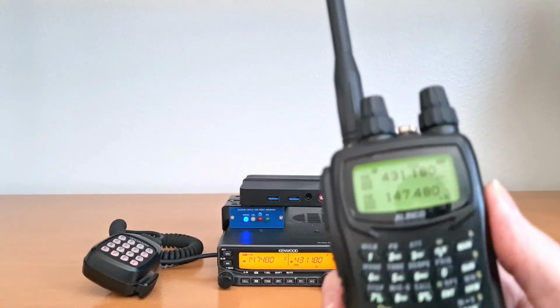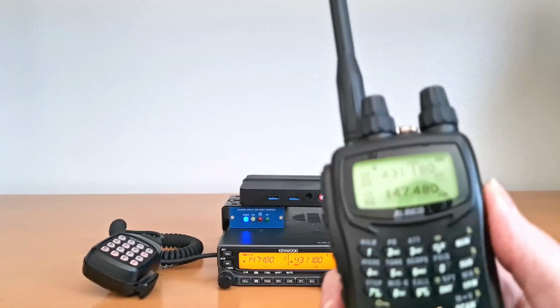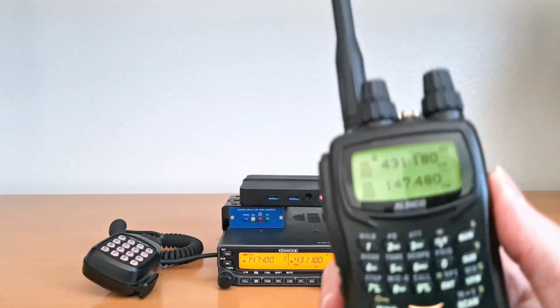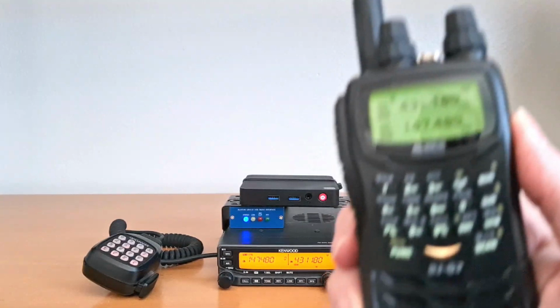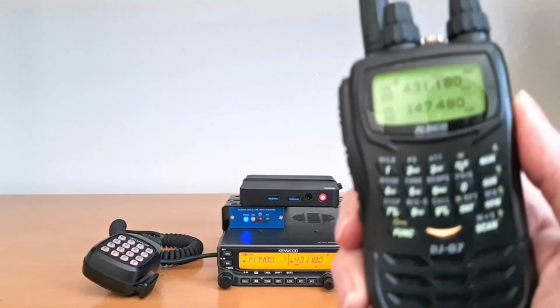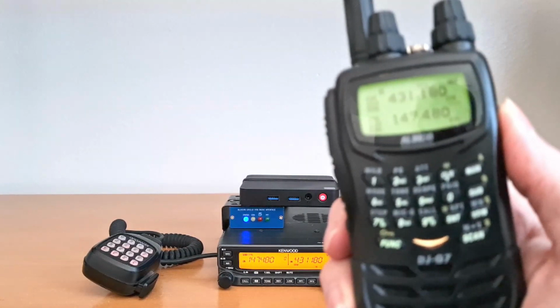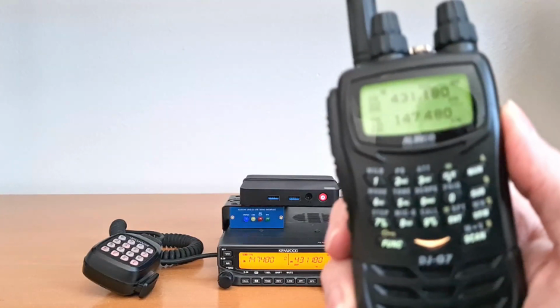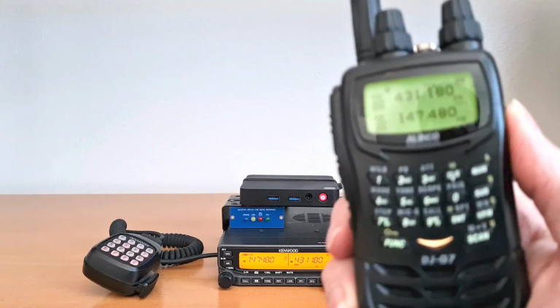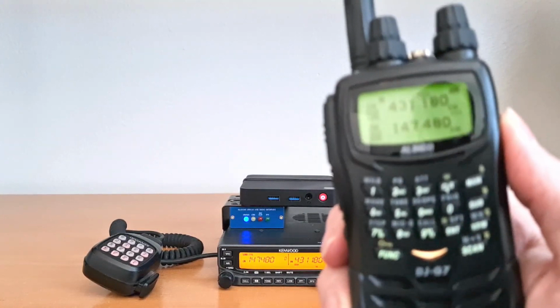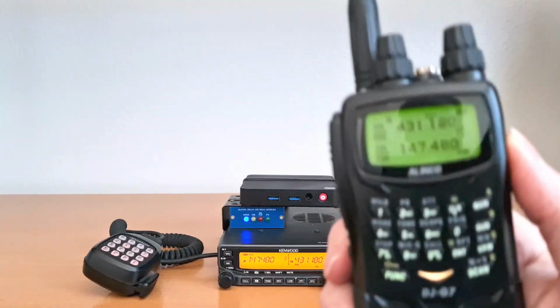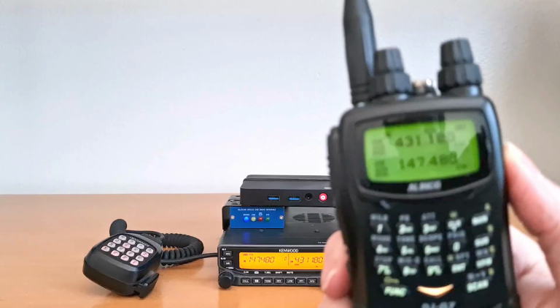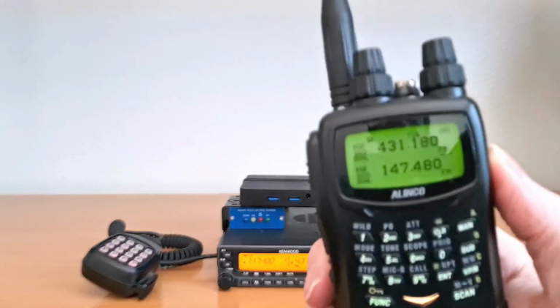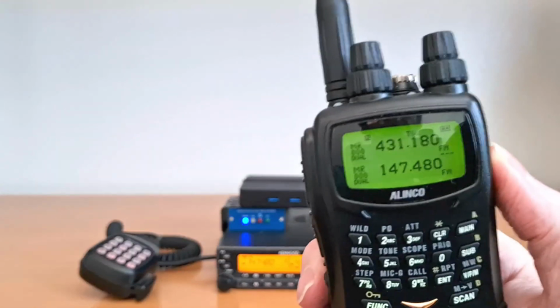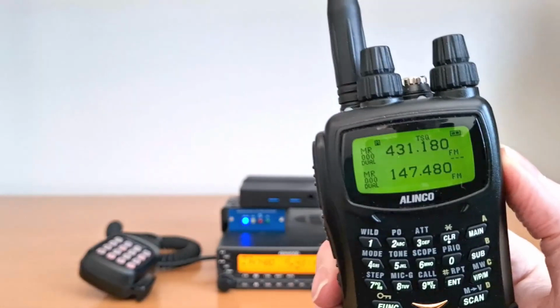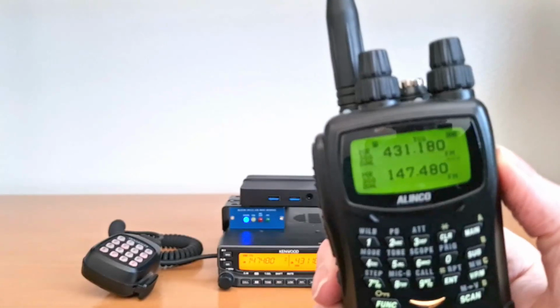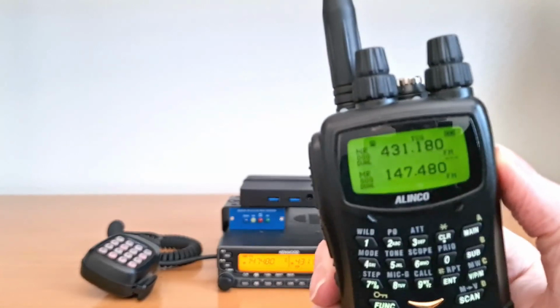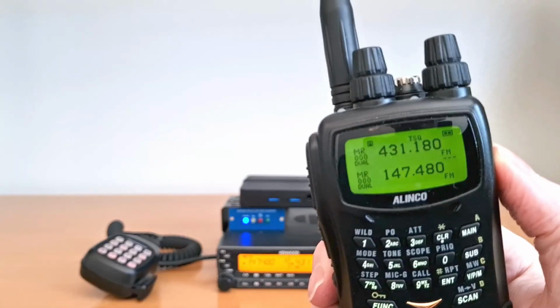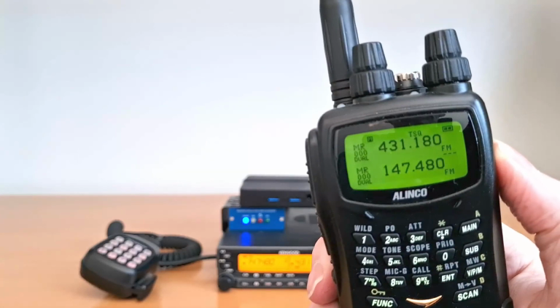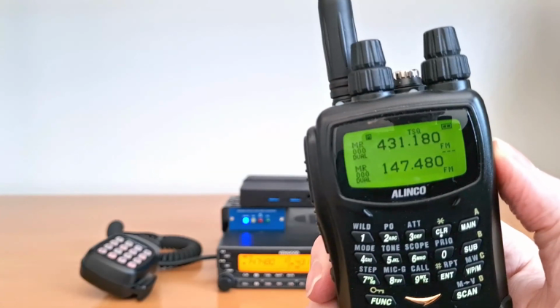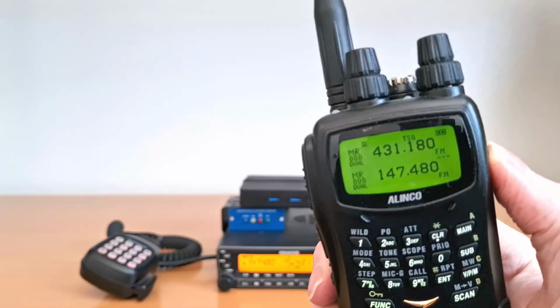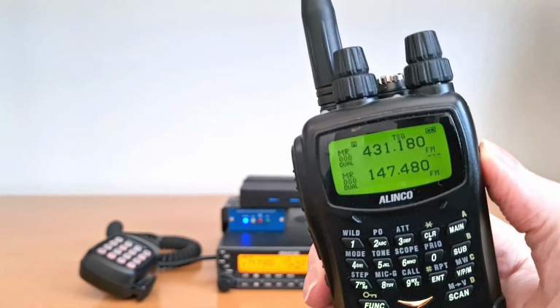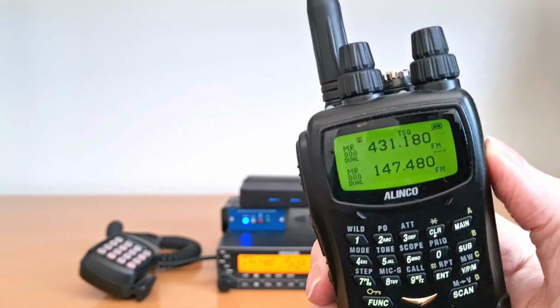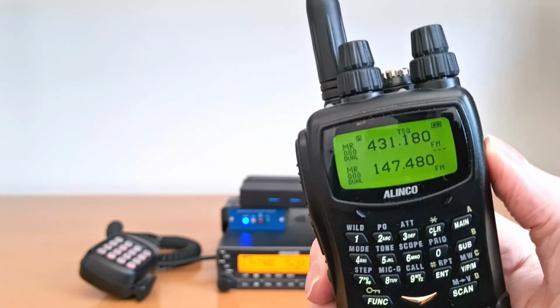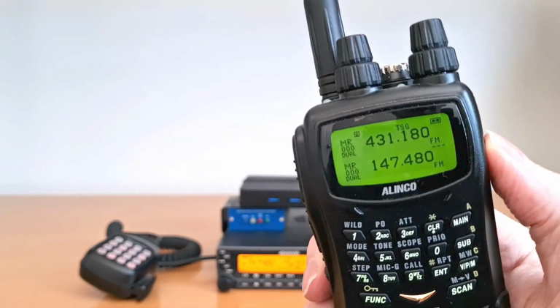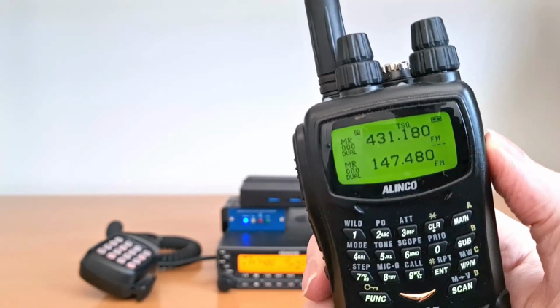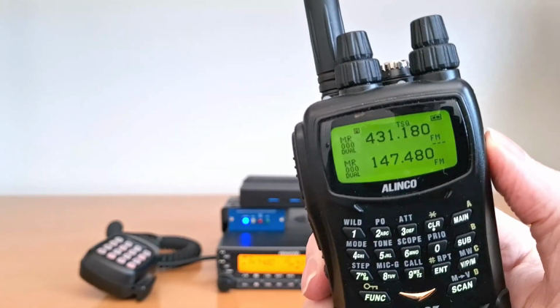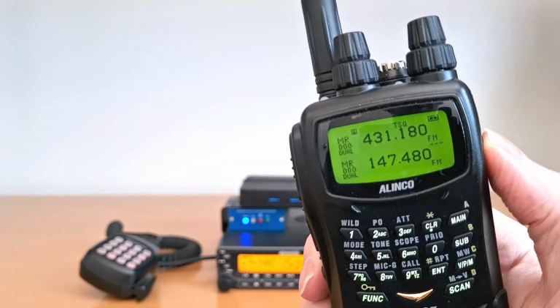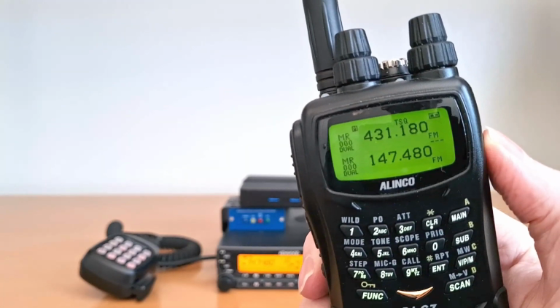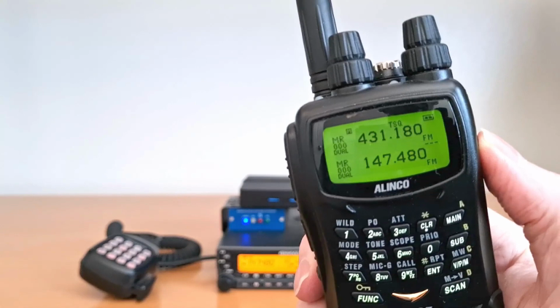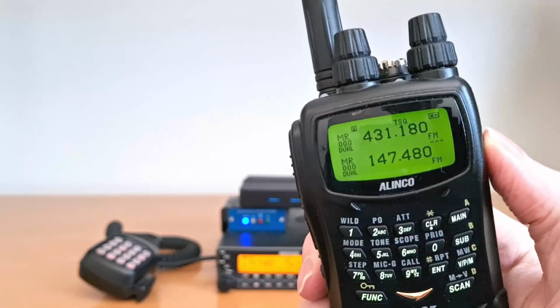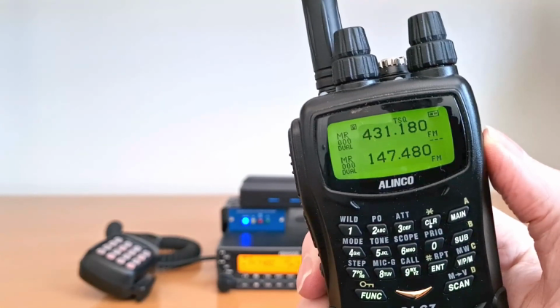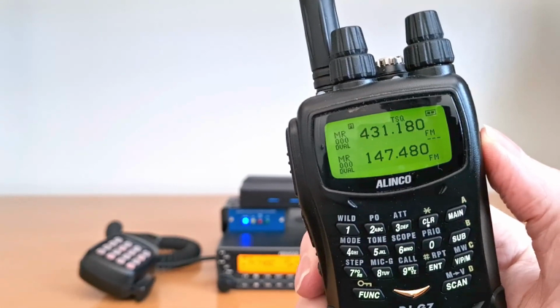The Linco DJ-G7 is a crossband full duplex HT that can run in full duplex or half duplex modes.